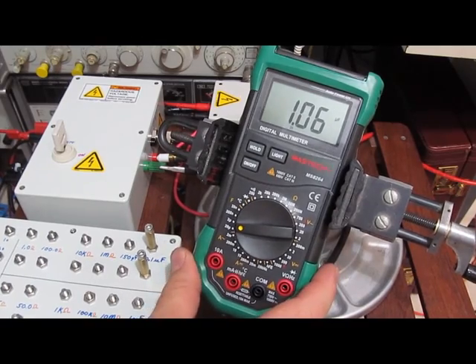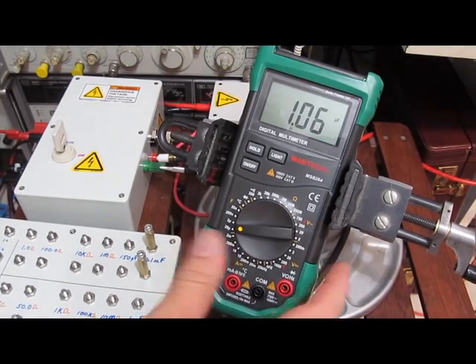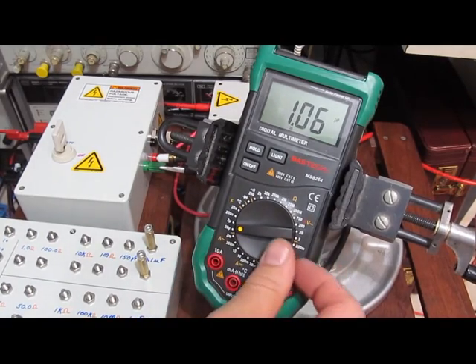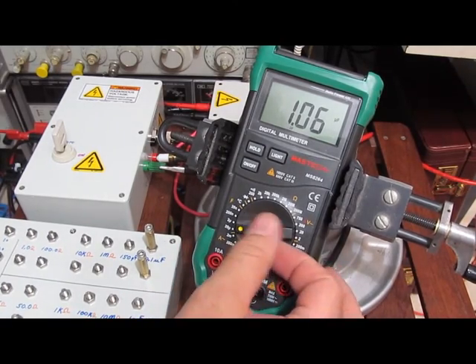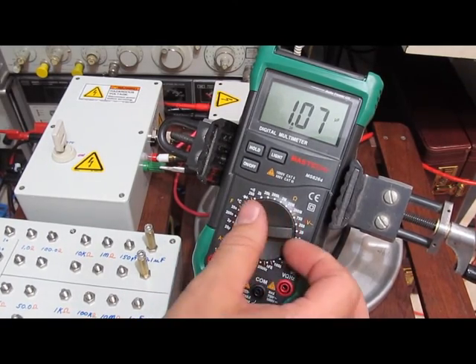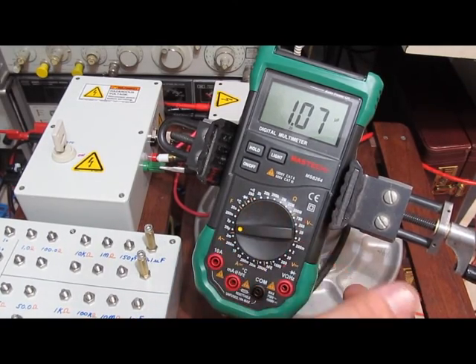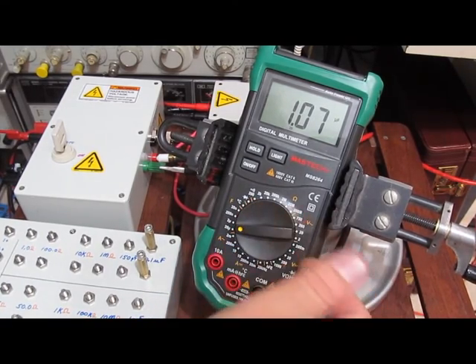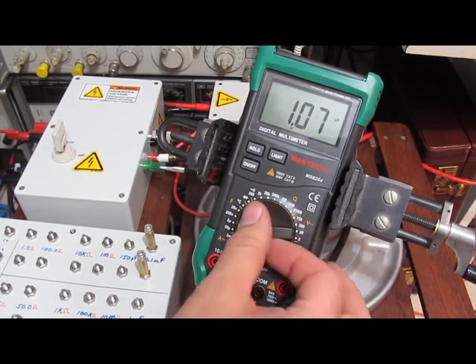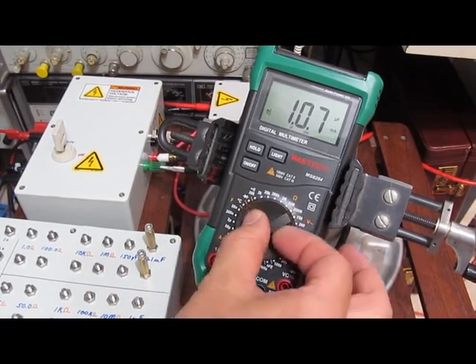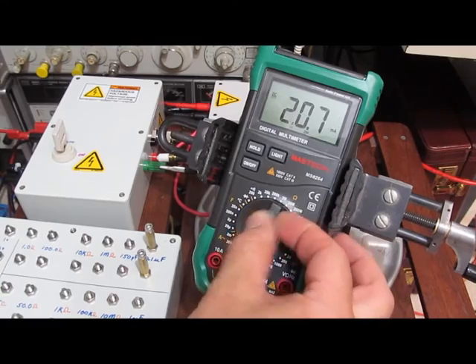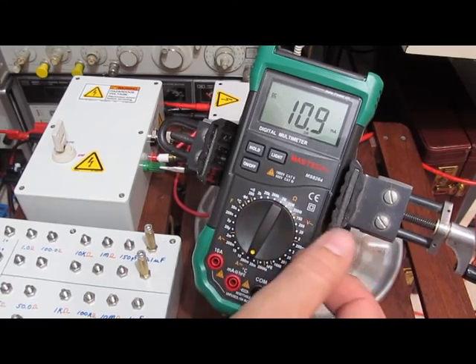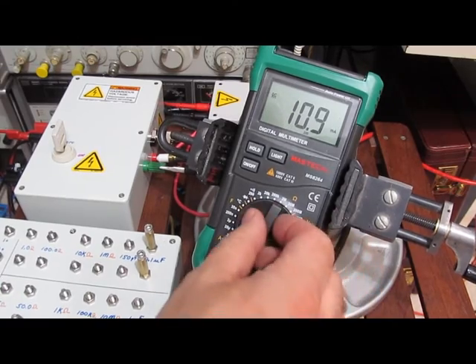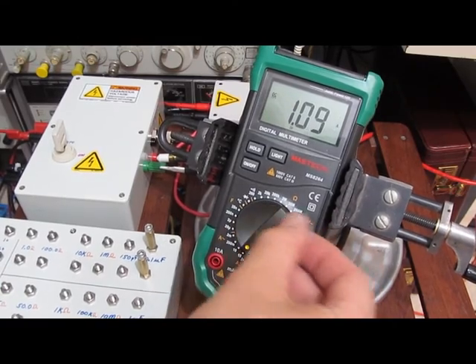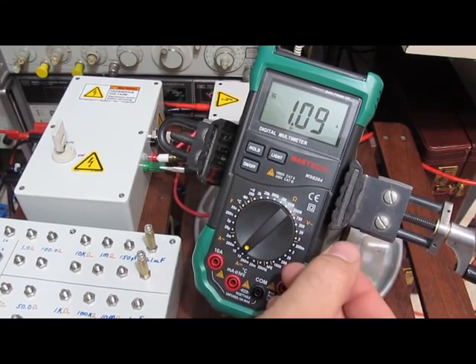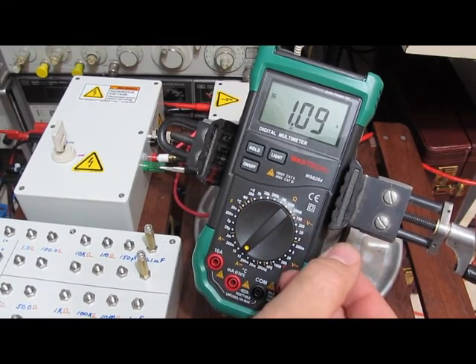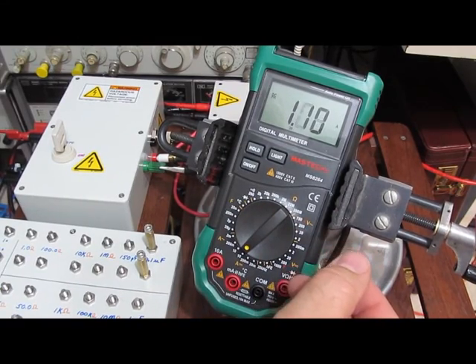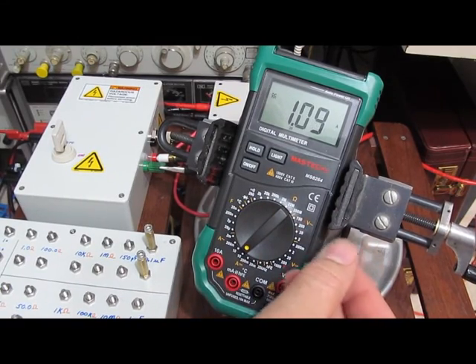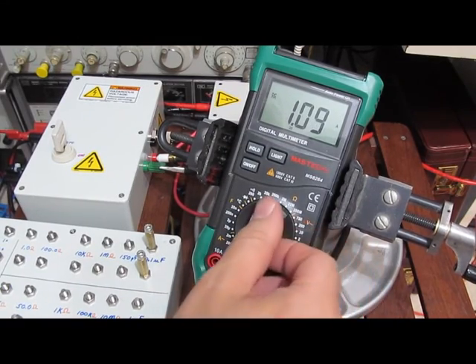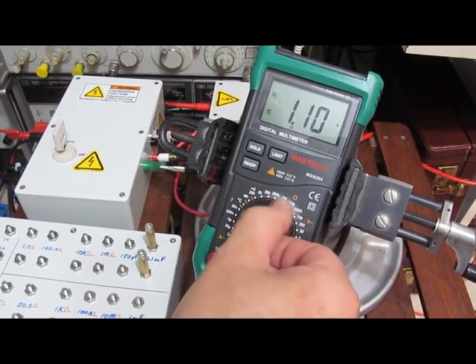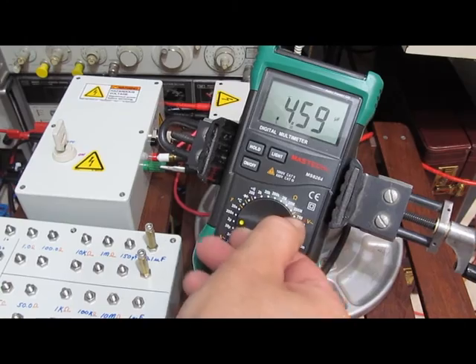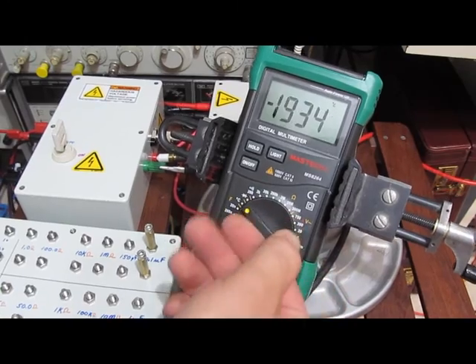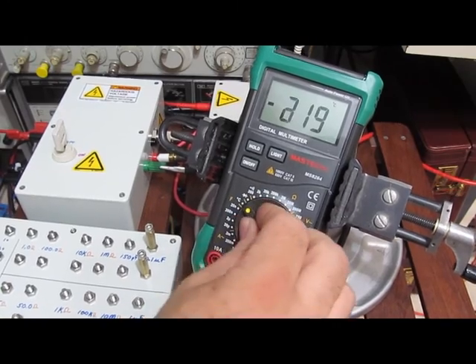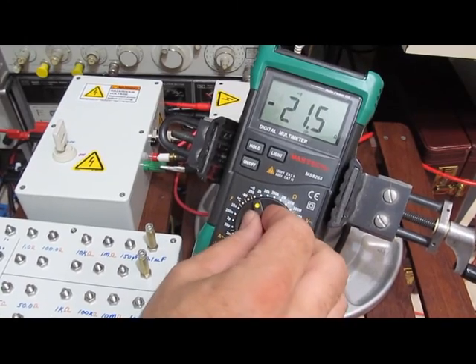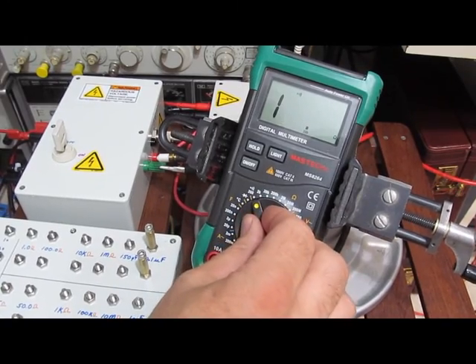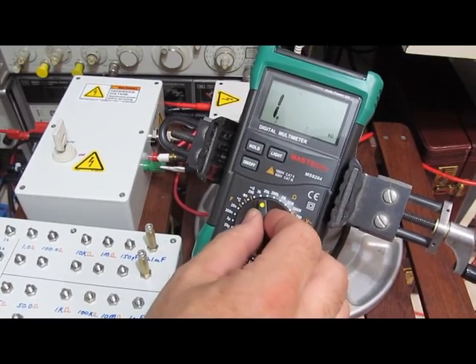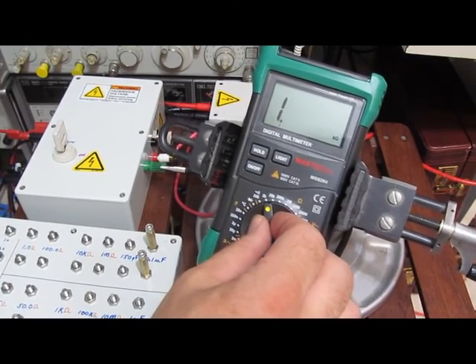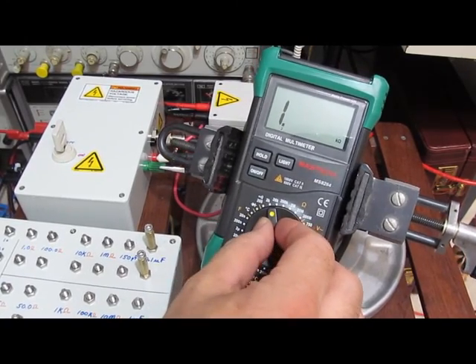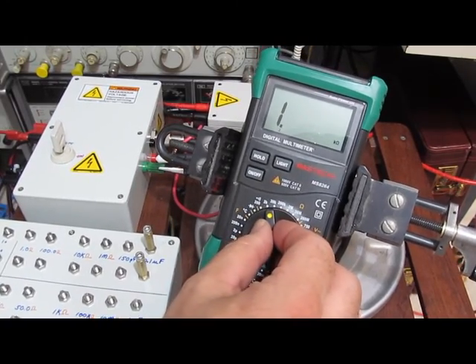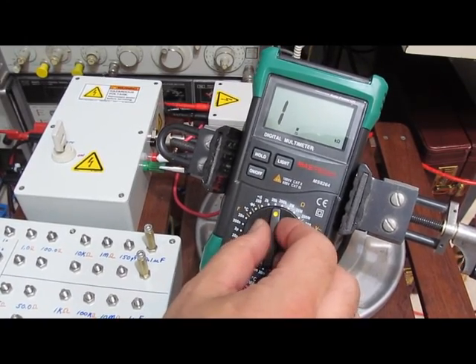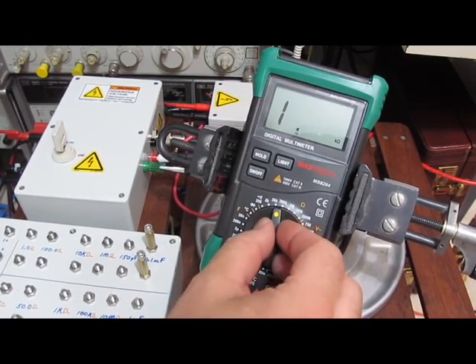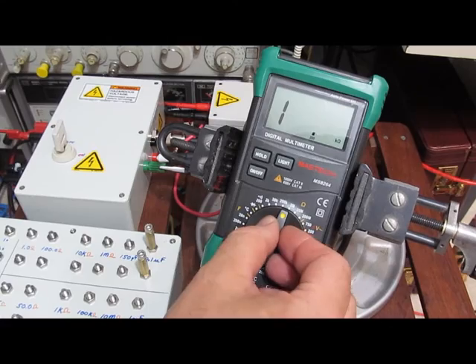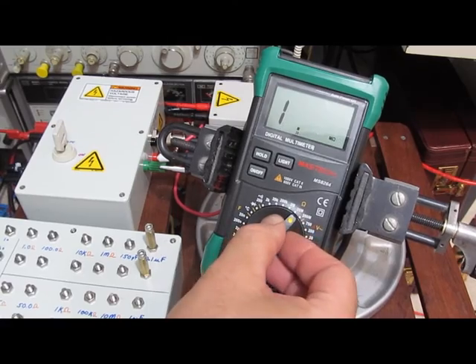I think it might be dead. Notice how it's reading like 1 microfarad, 10 amps. It's a very similar failure to the other one.